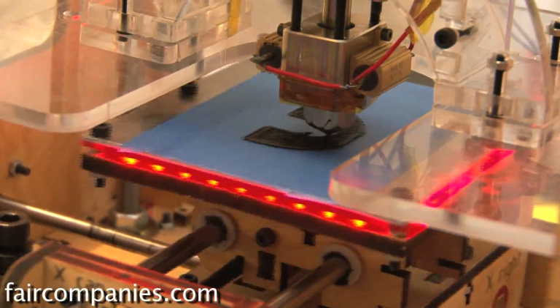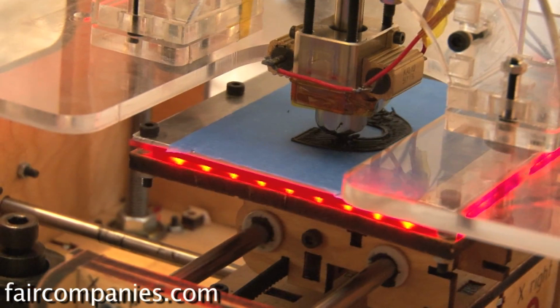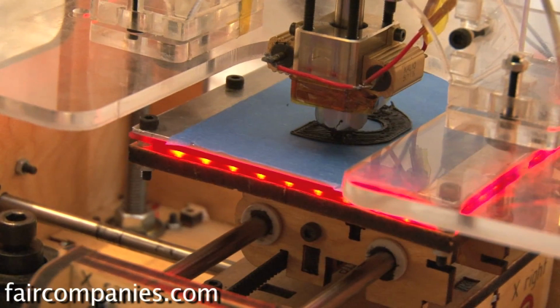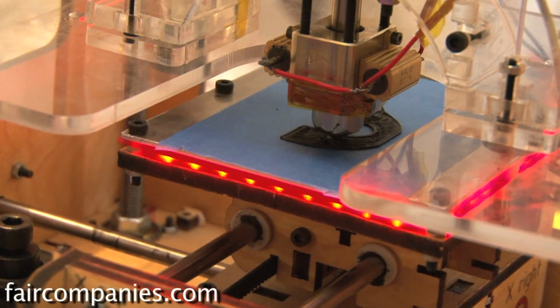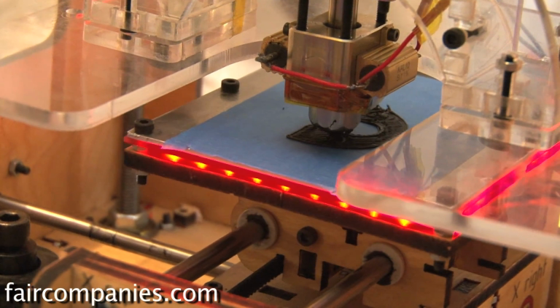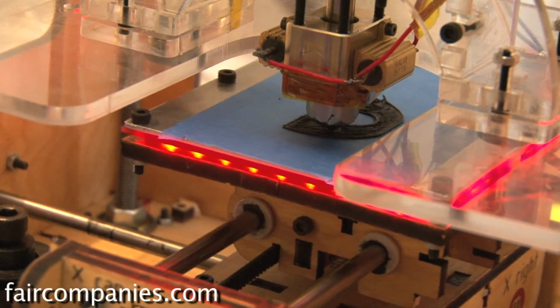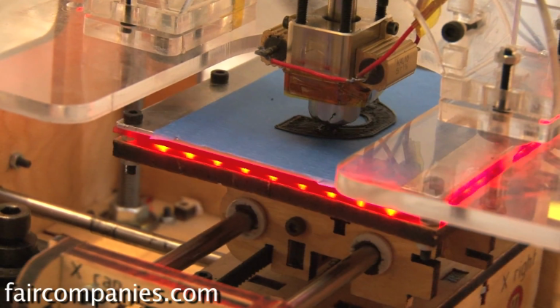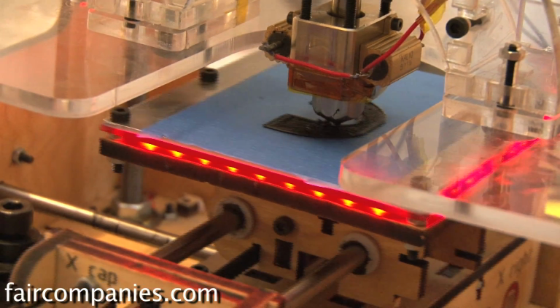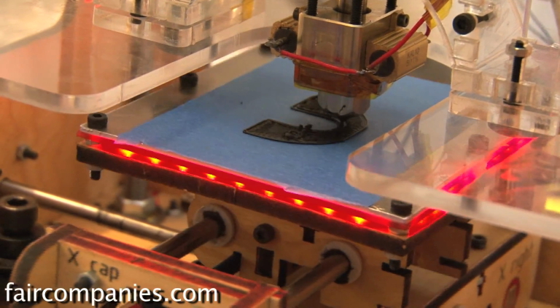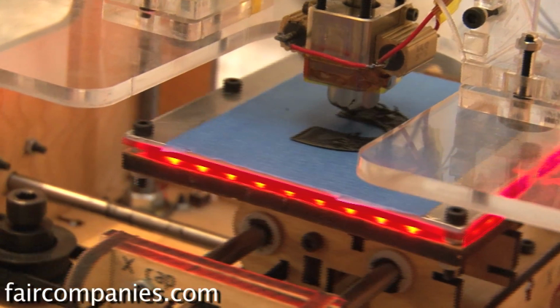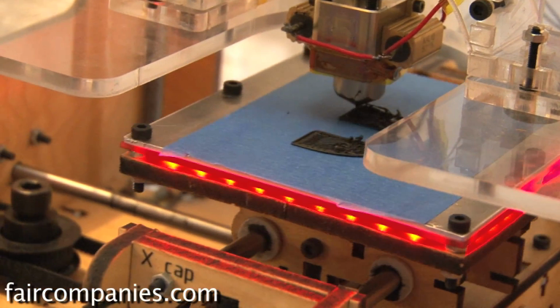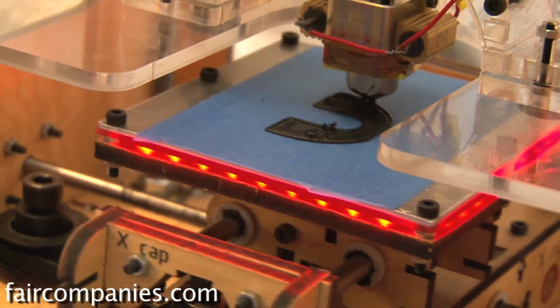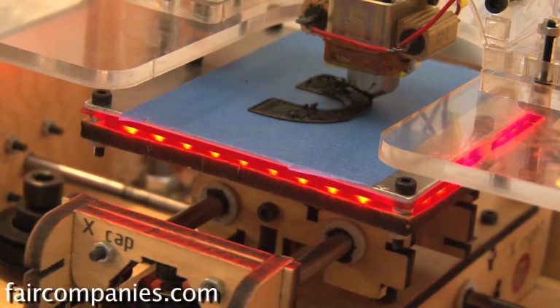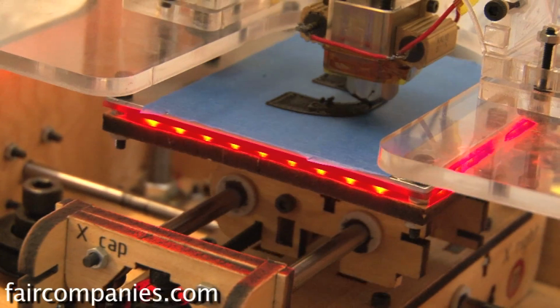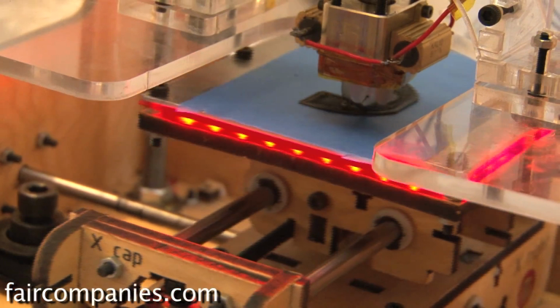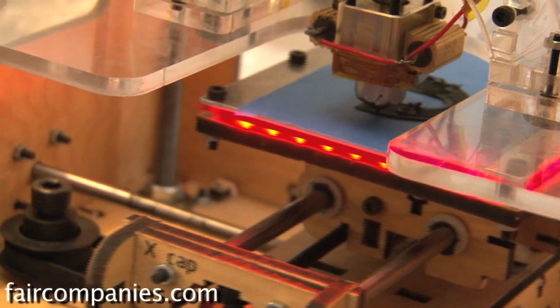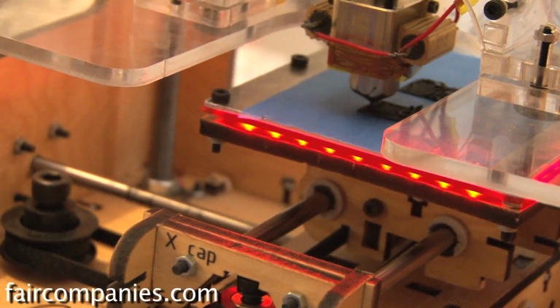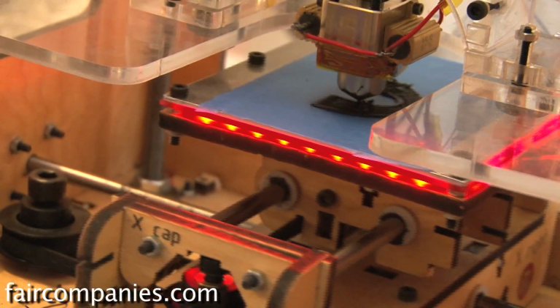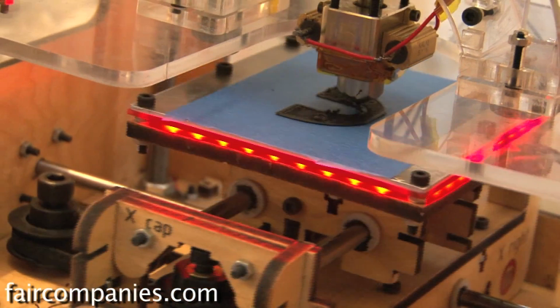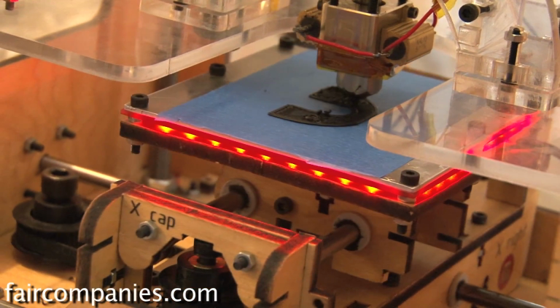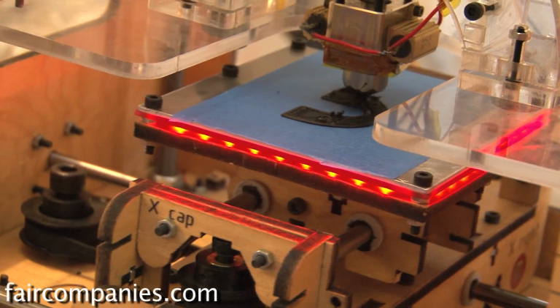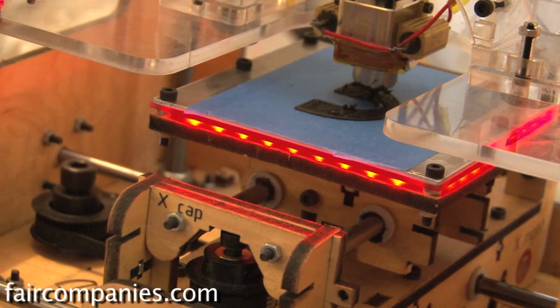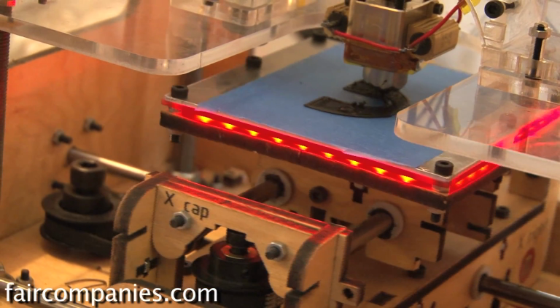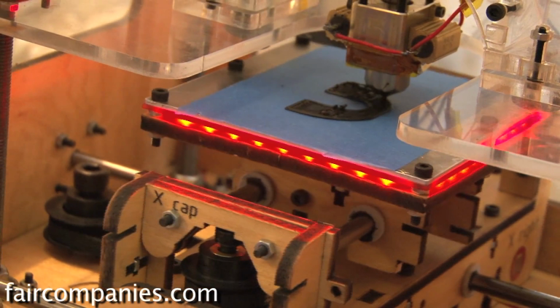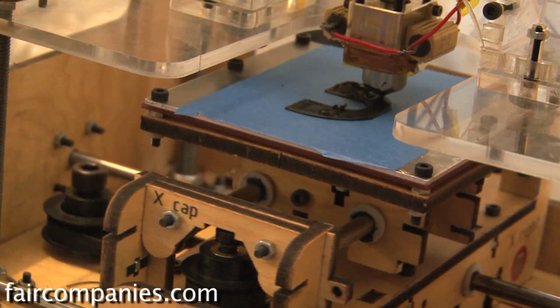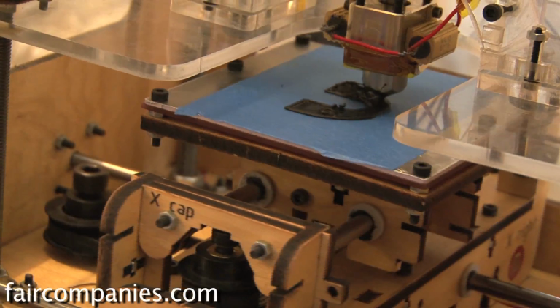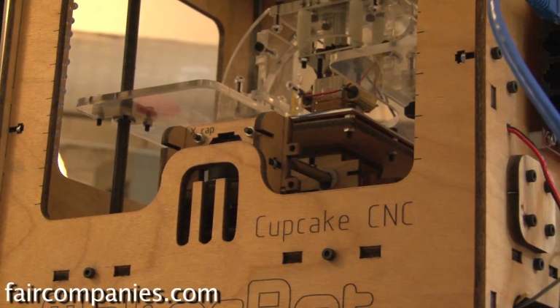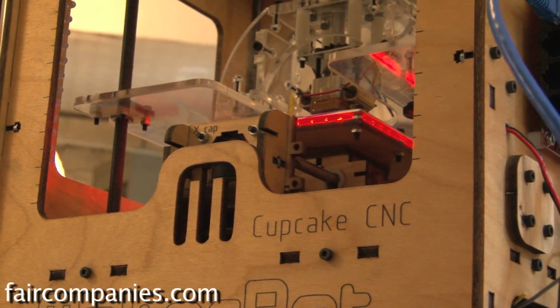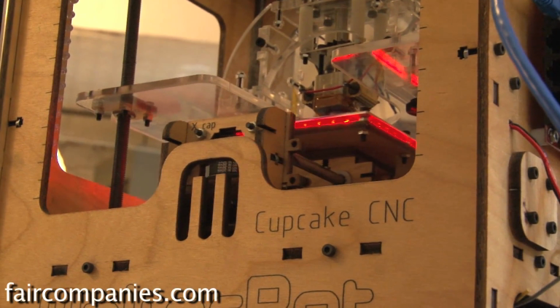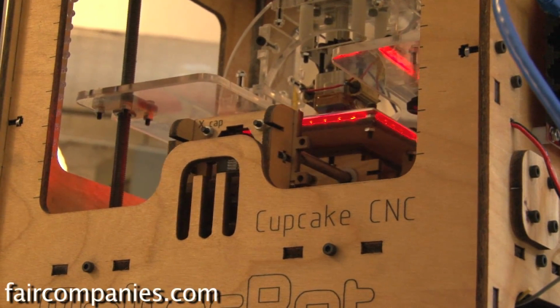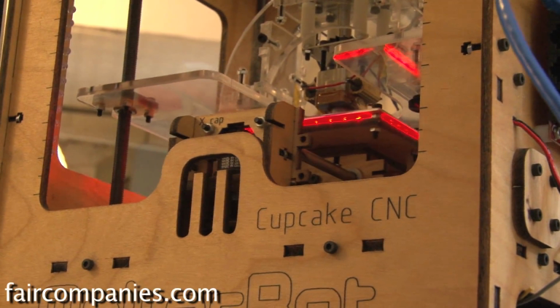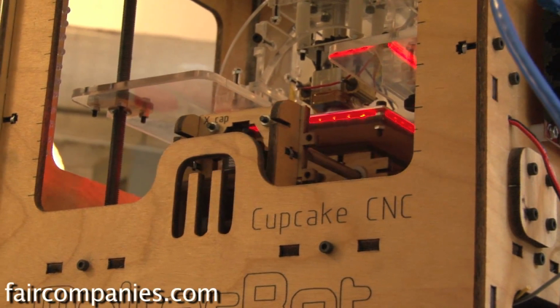We have an interesting future ahead of us. The tools of manufacturing are coming into ordinary people's hands and they can just make things. Up until now if you want something you think about going shopping. Well, for some people right now who are living in the future, those days are over.